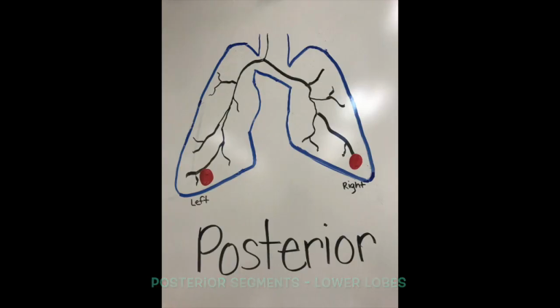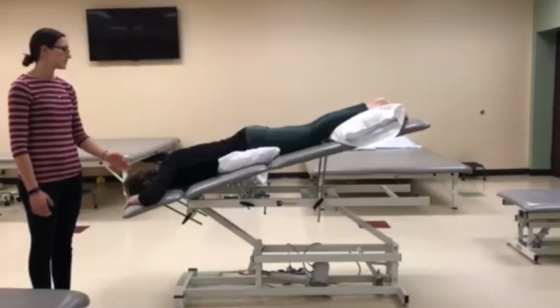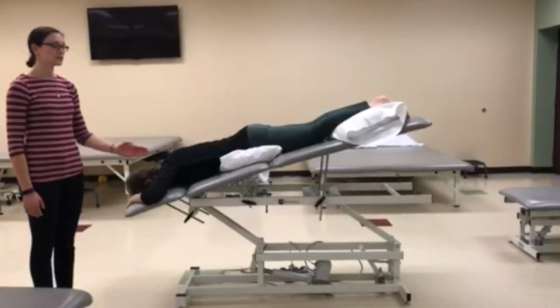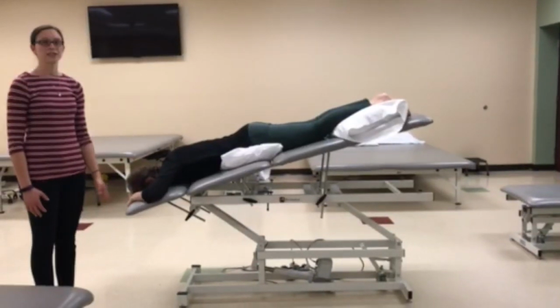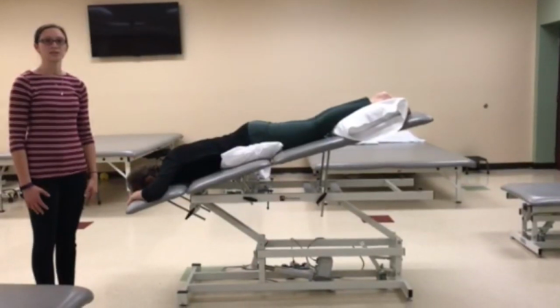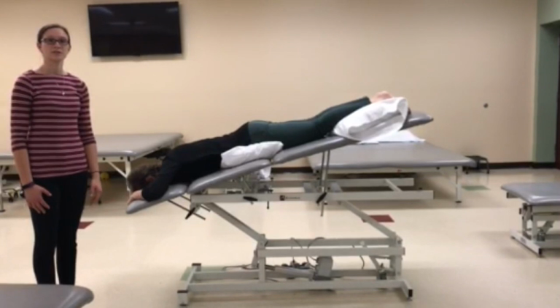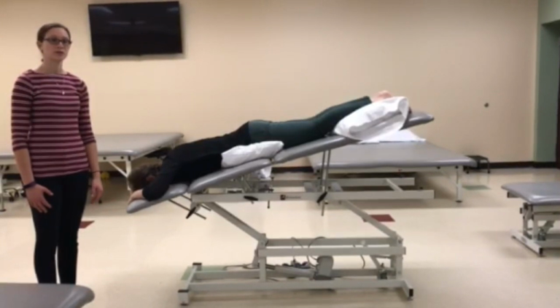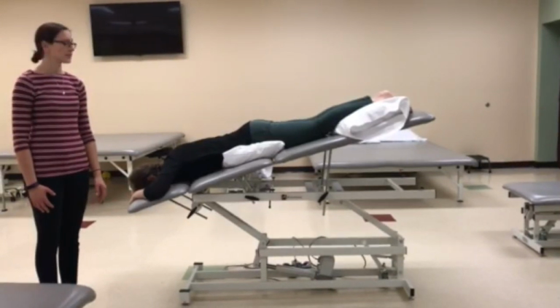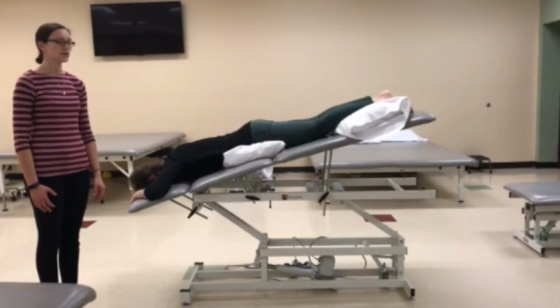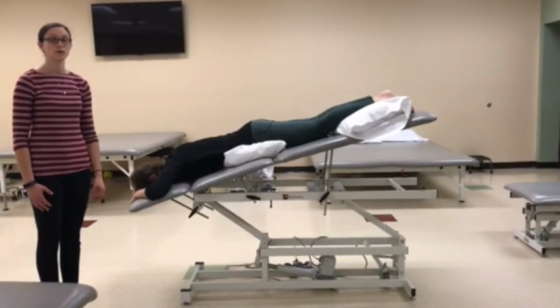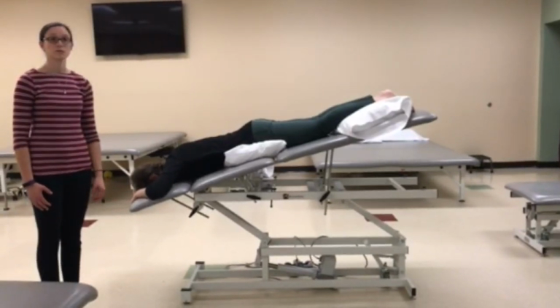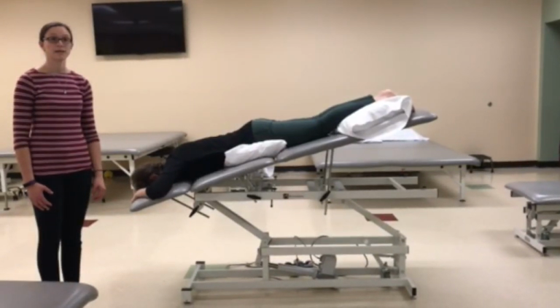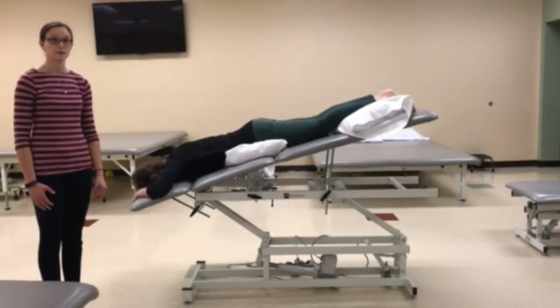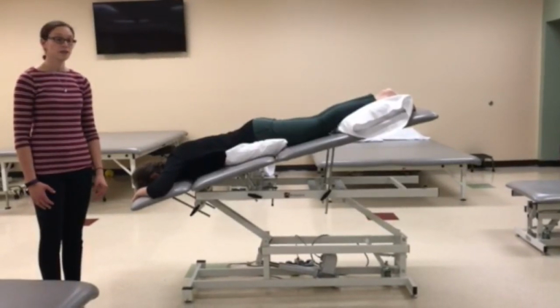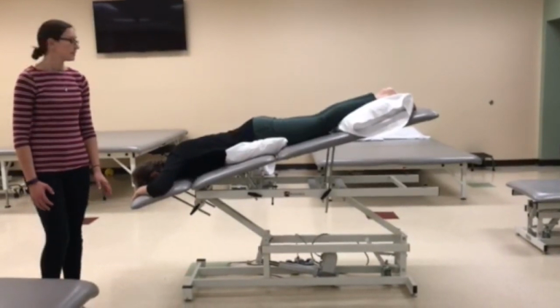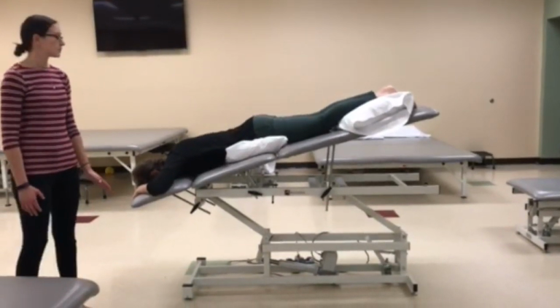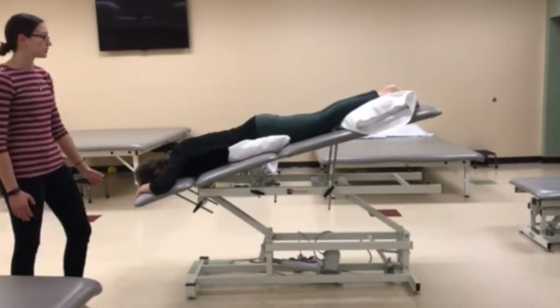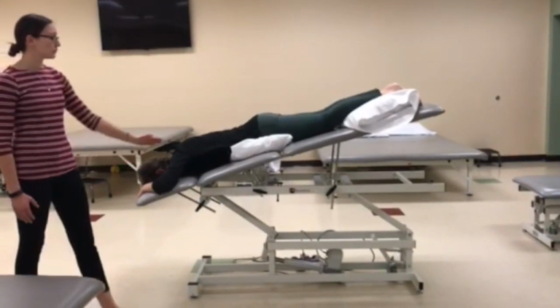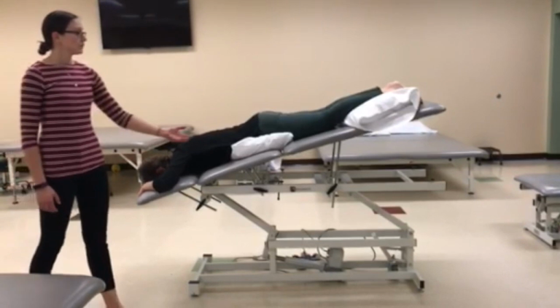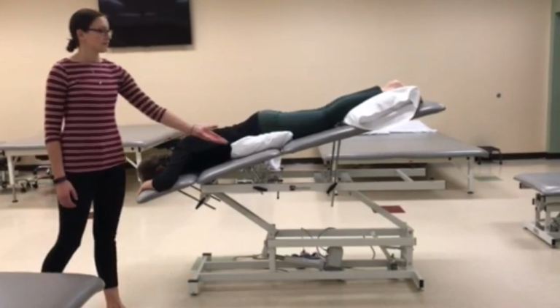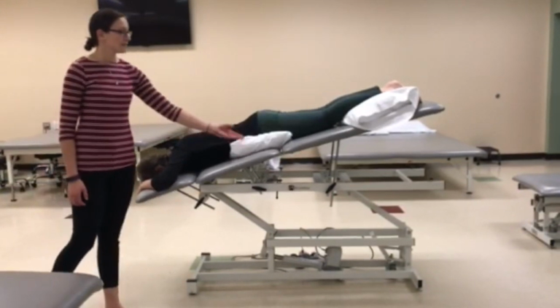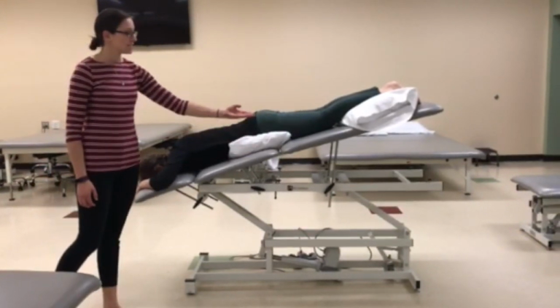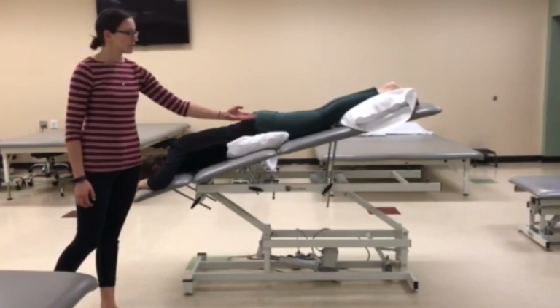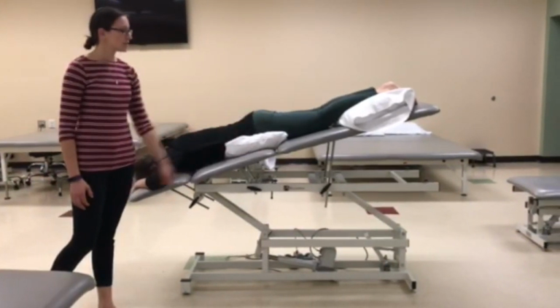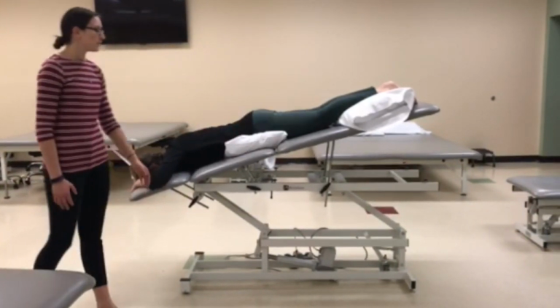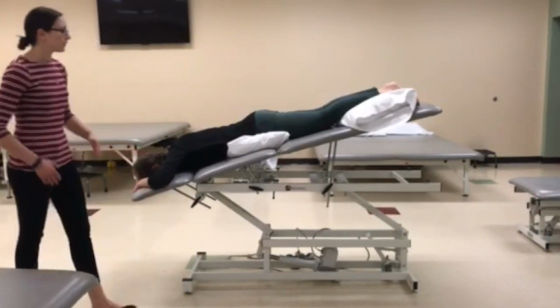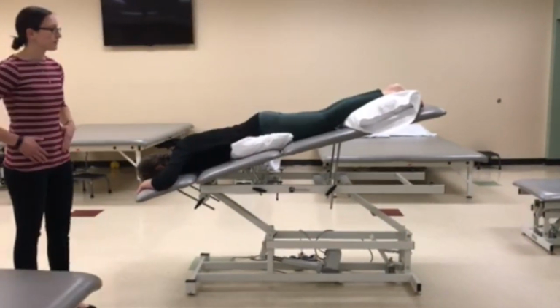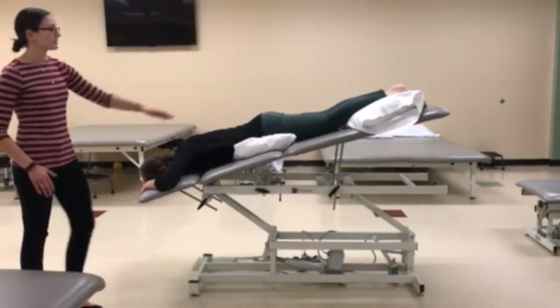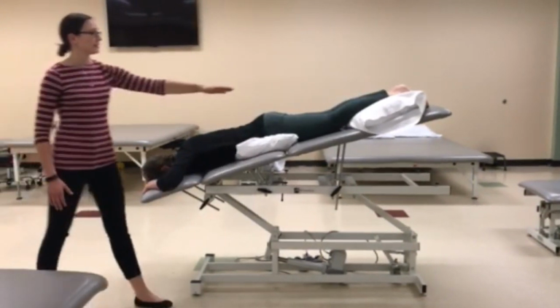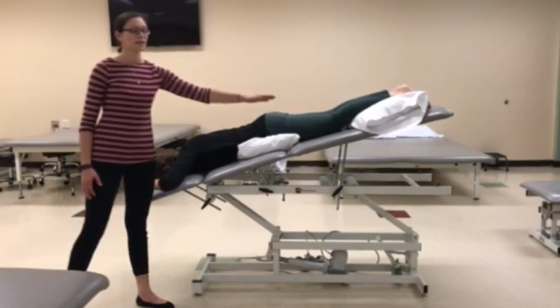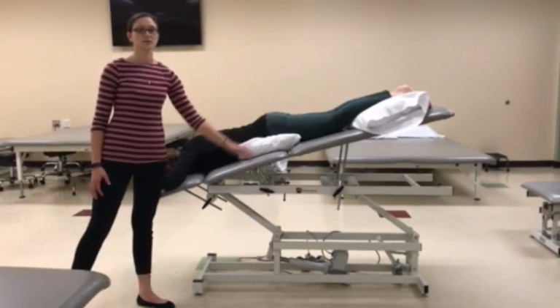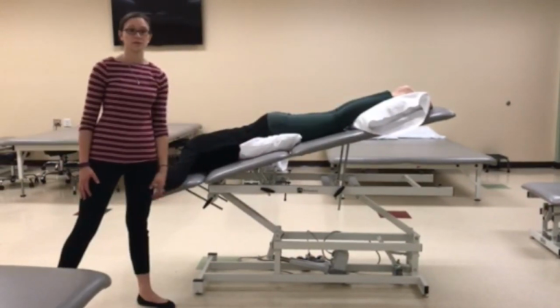This is the postural drainage position for the posterior segments of the lower lobes bilaterally. The patient is positioned prone with their legs raised 18 inches and a pillow under their pelvis and lower legs for comfort.